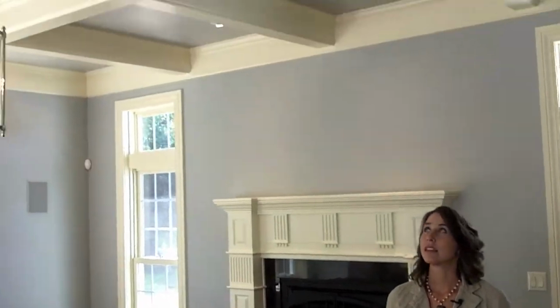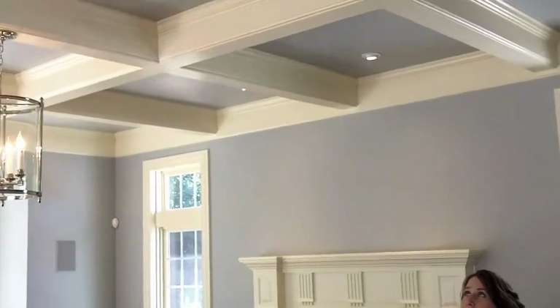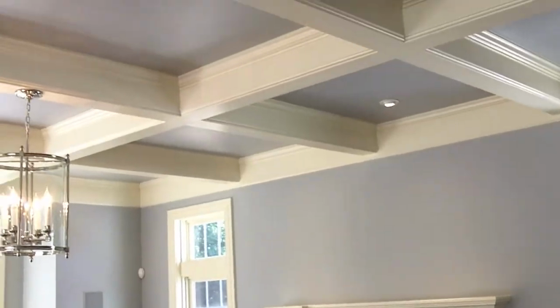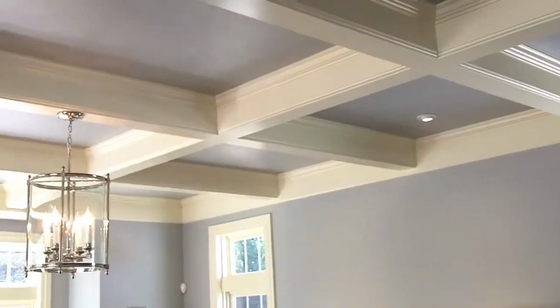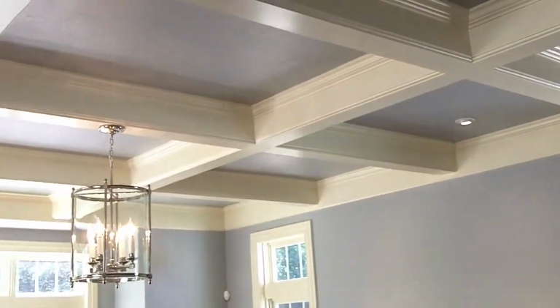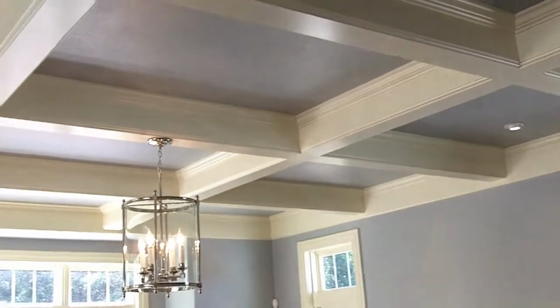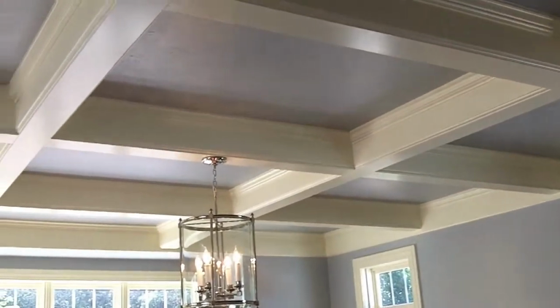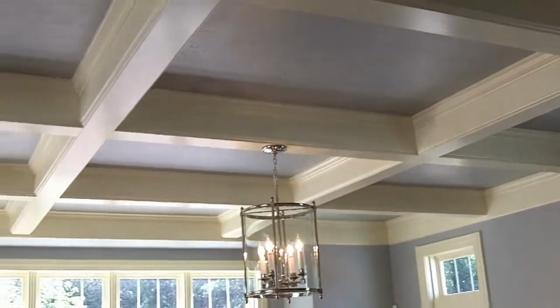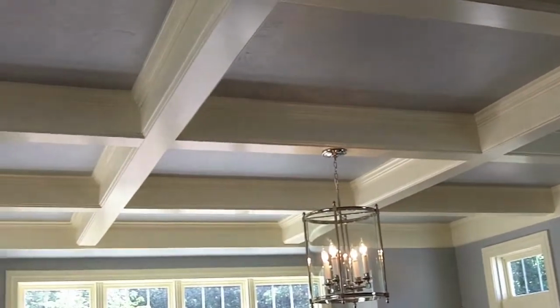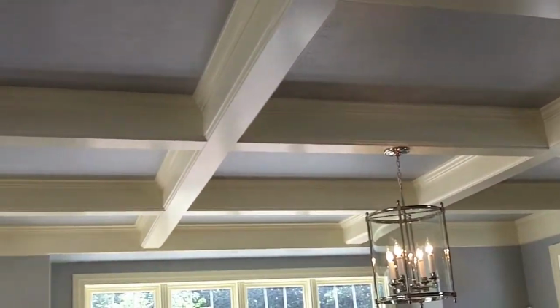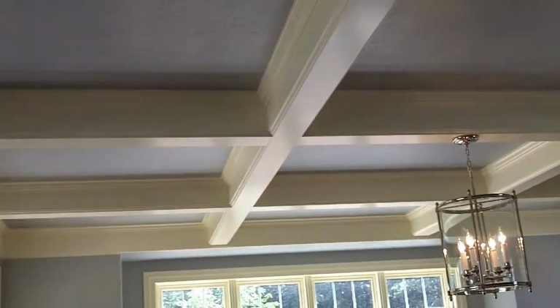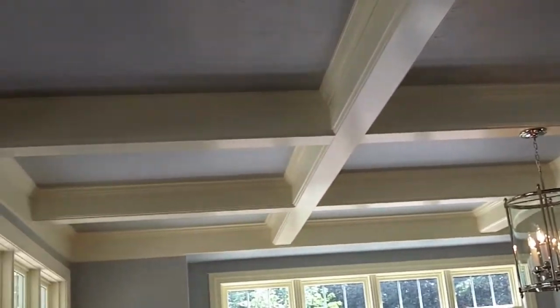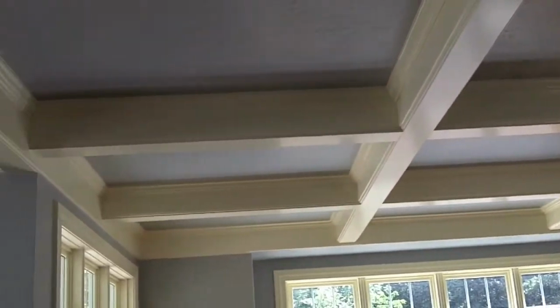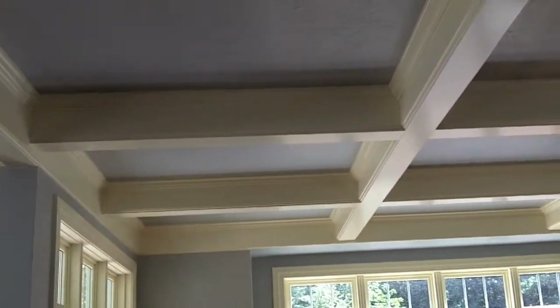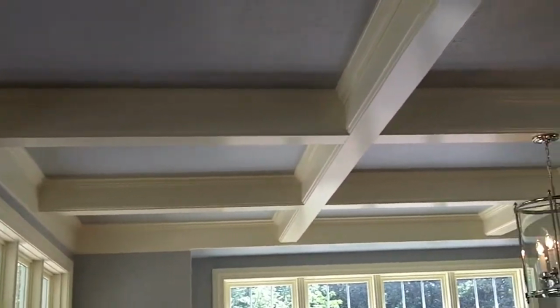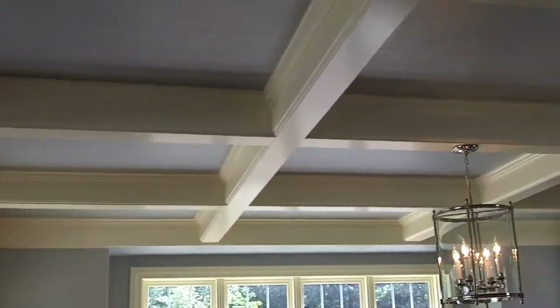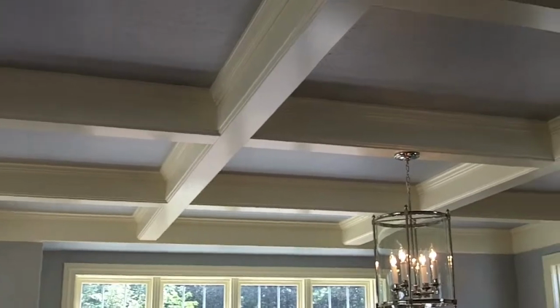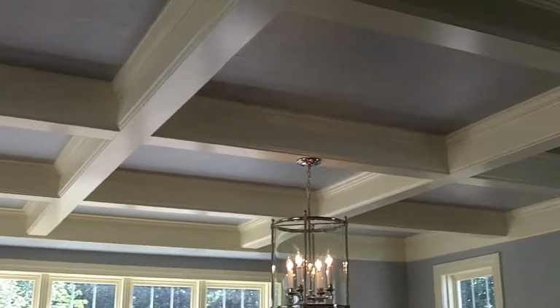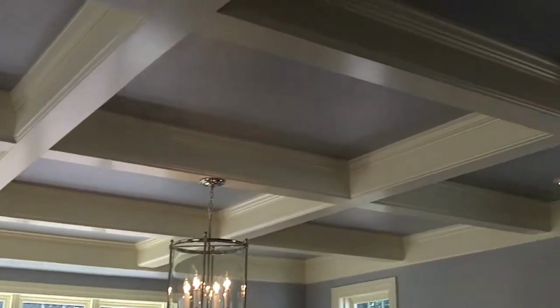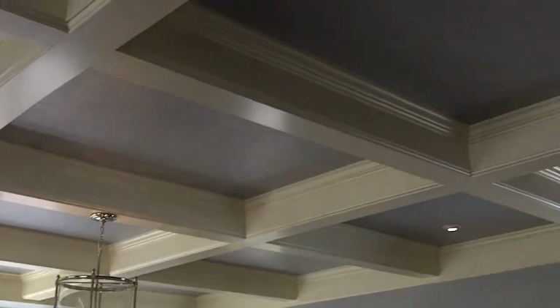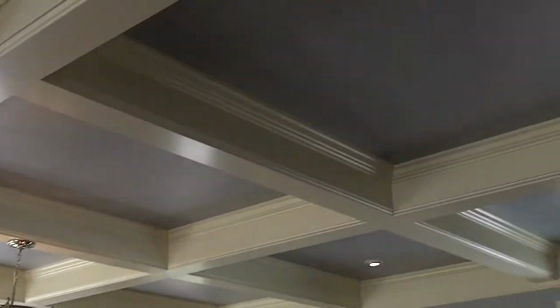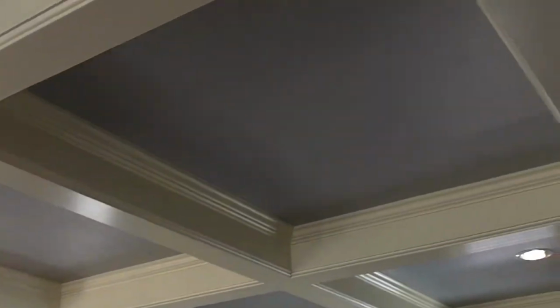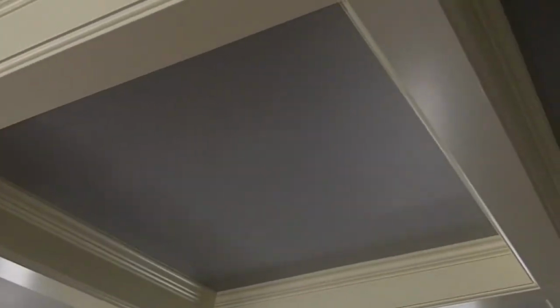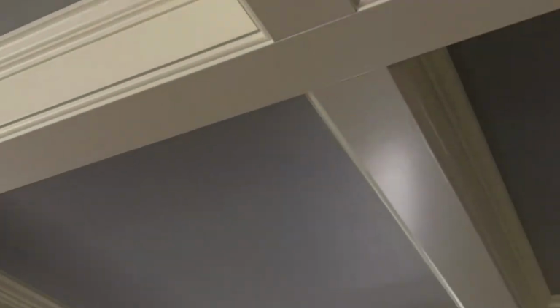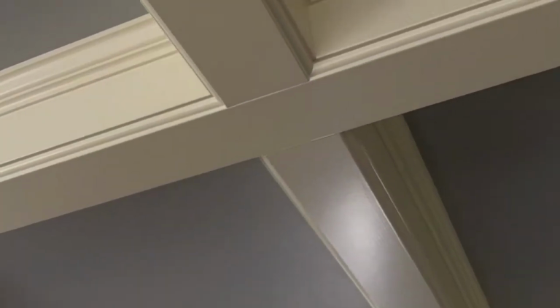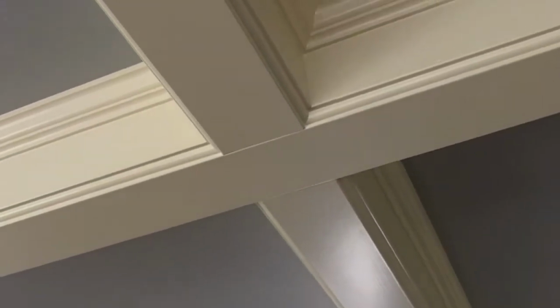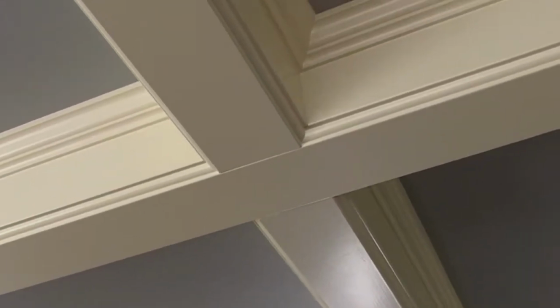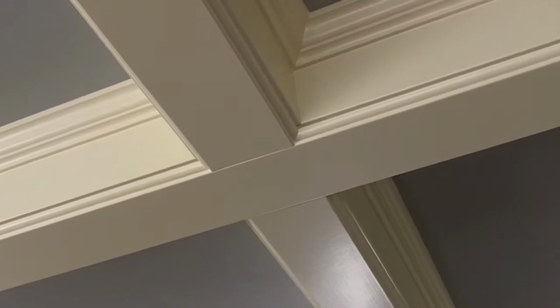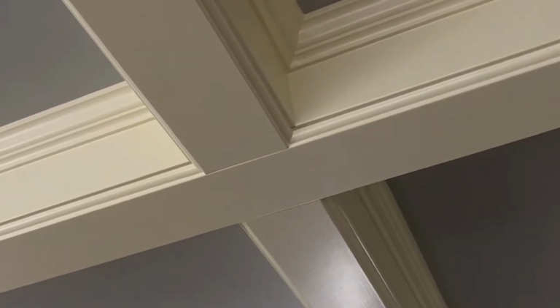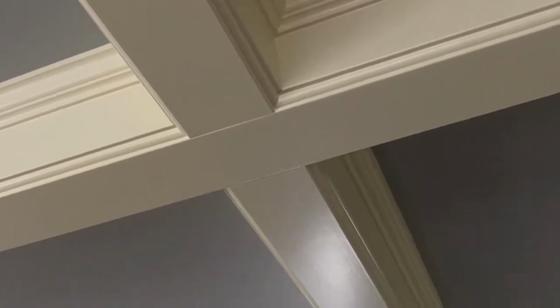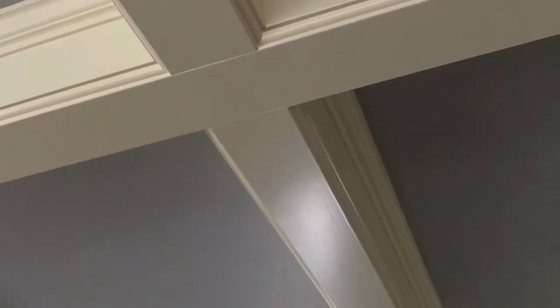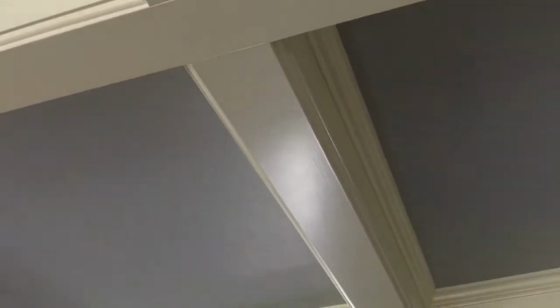This ceiling is made up of eight pieces per beam. It was fabricated on site, and the customers met with our finished carpenters to go through the design and look they were after.